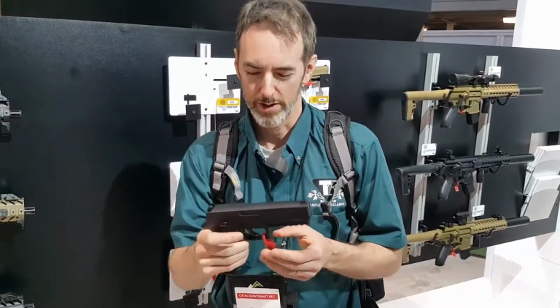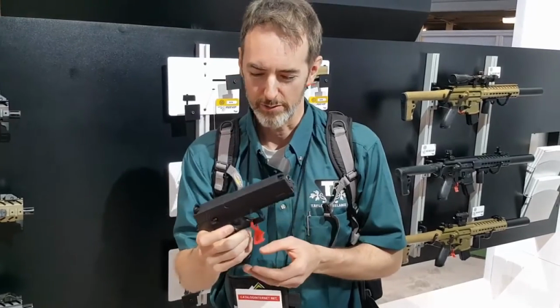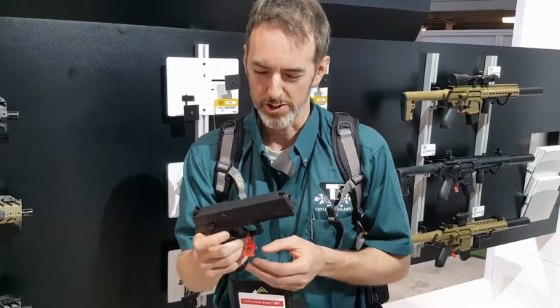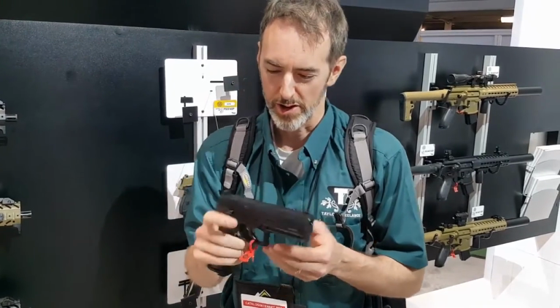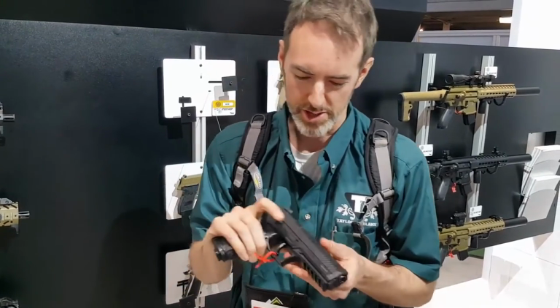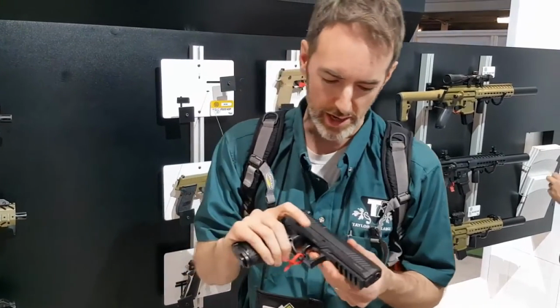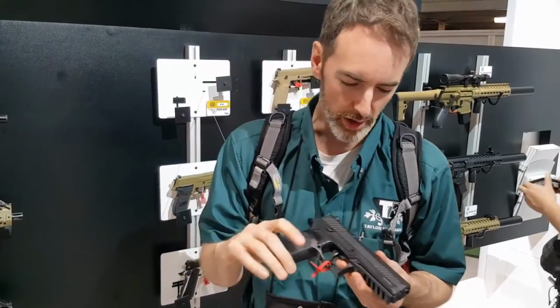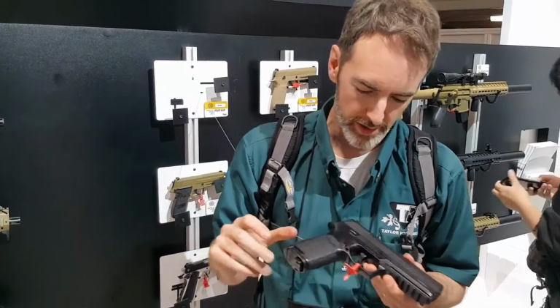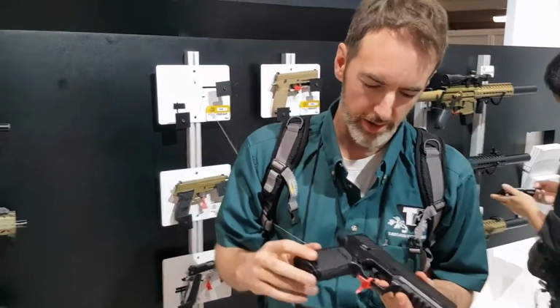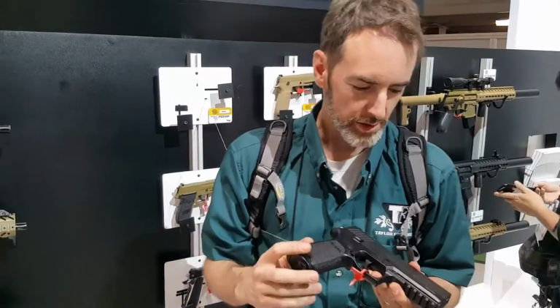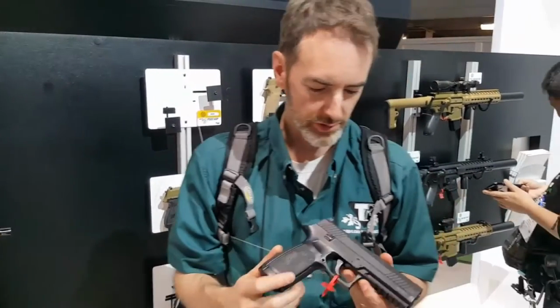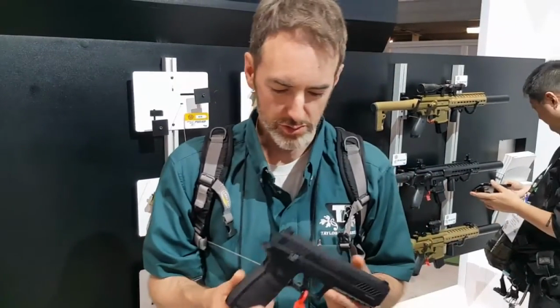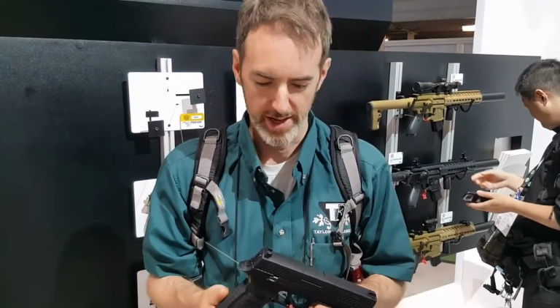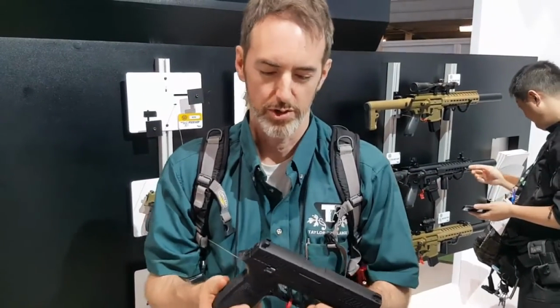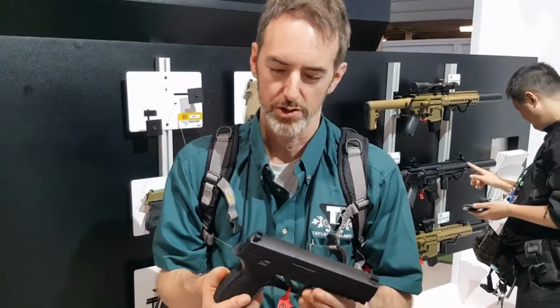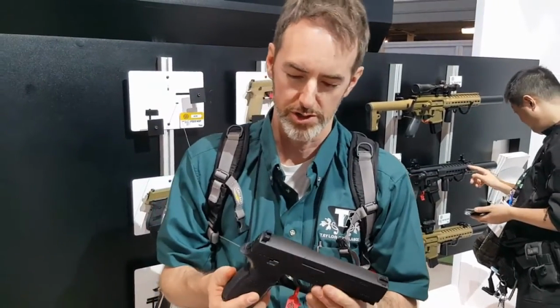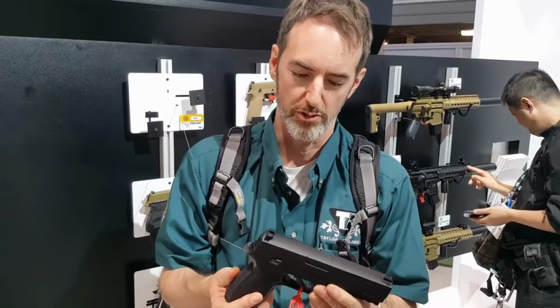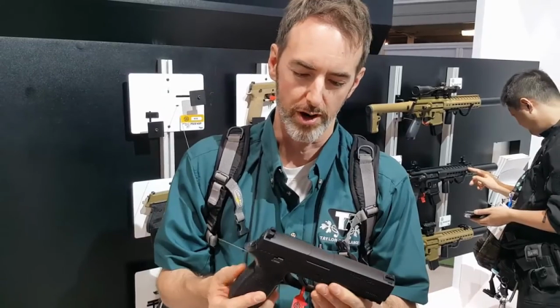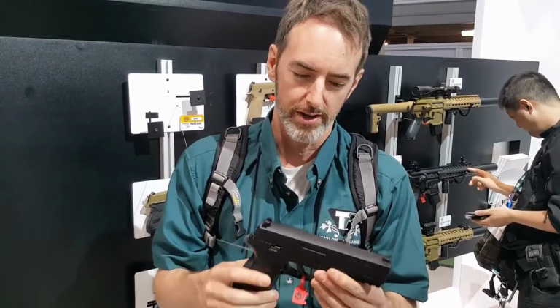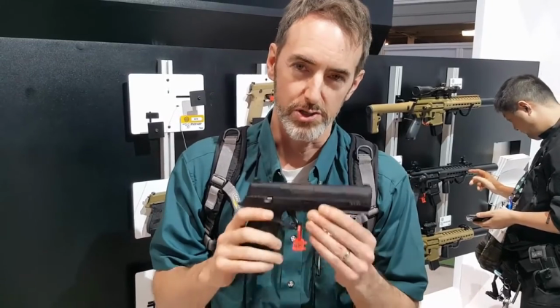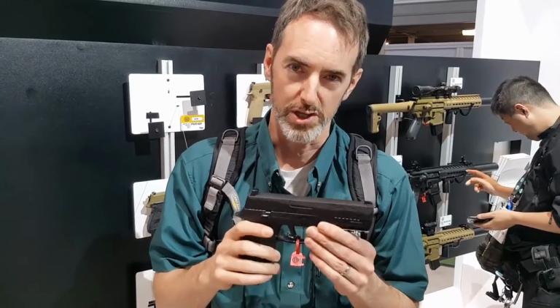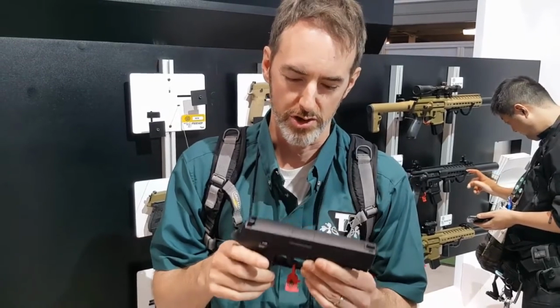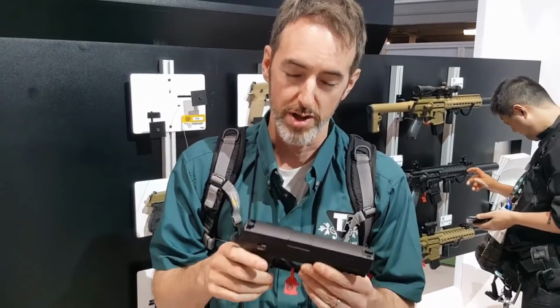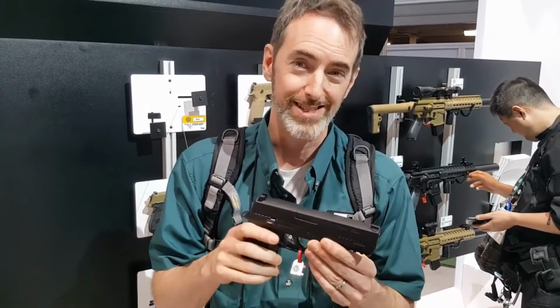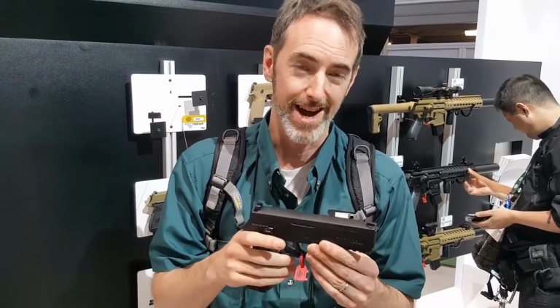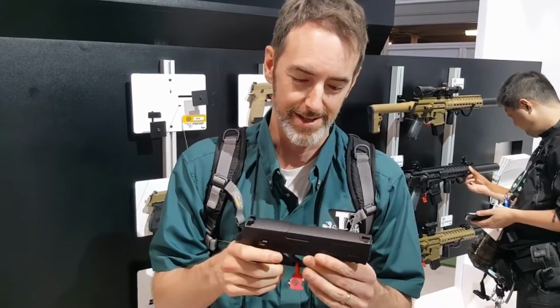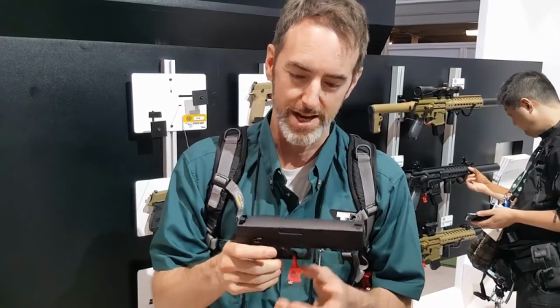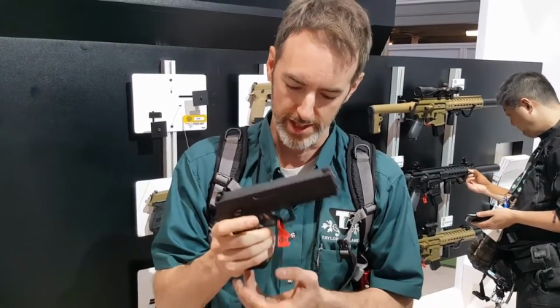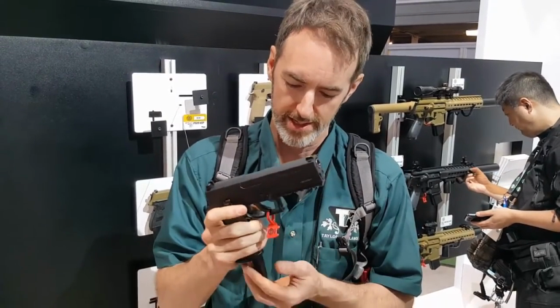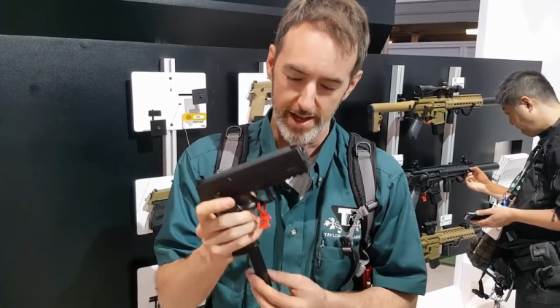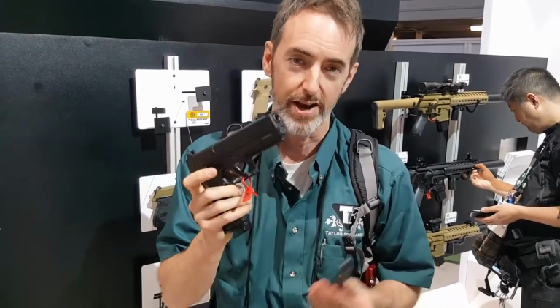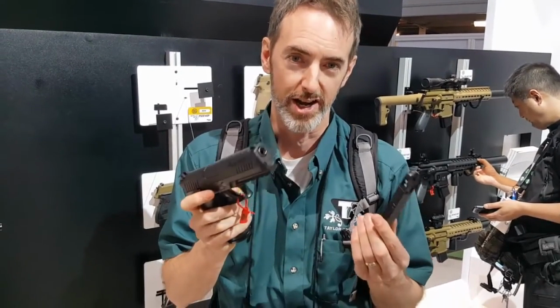Okay folks, here I am sitting here with the SIG 320, which you've all seen before. This looks like a 320, but it's not — it's actually an air gun.